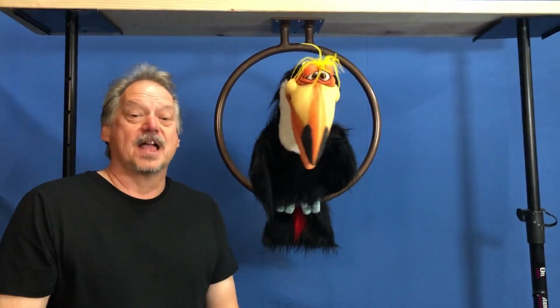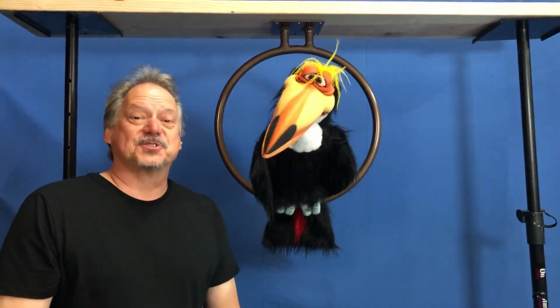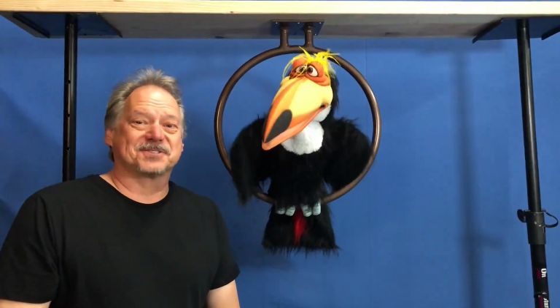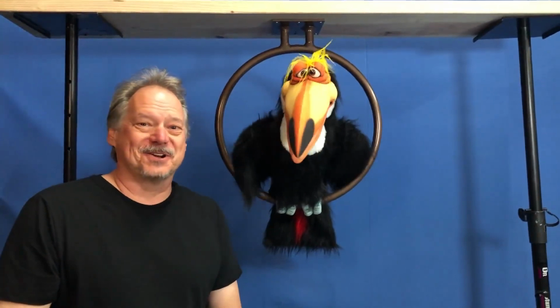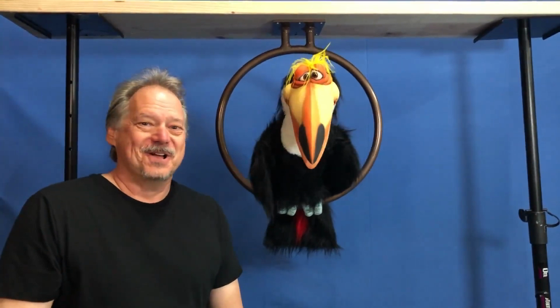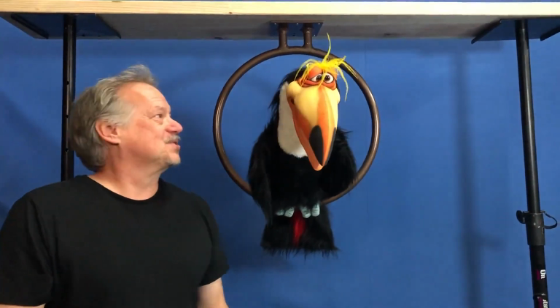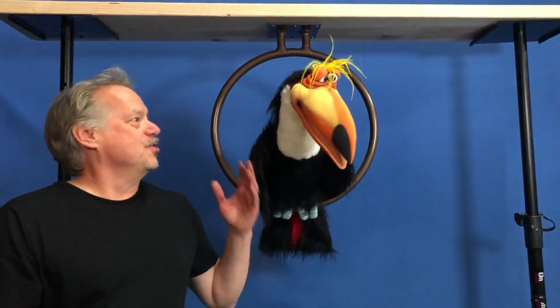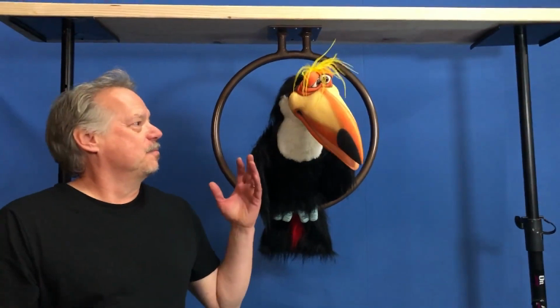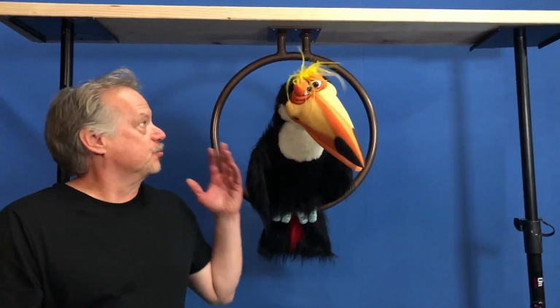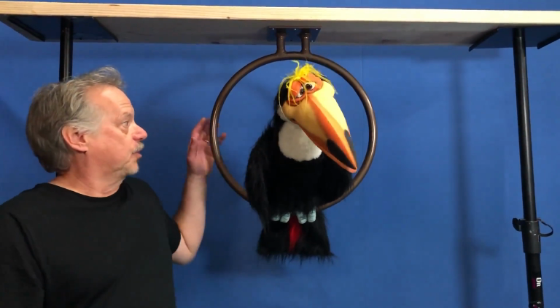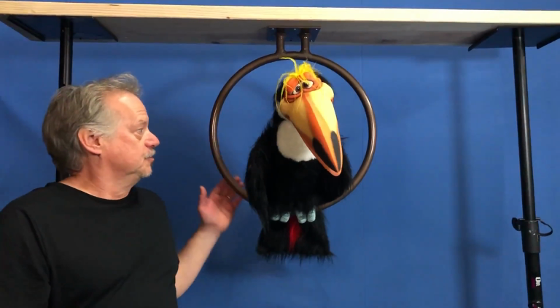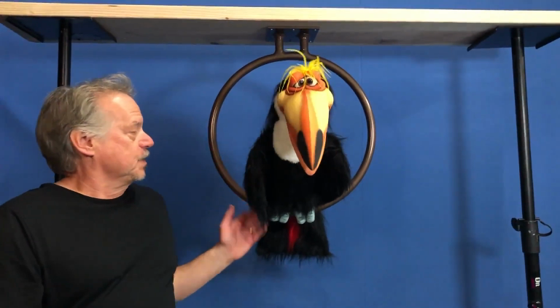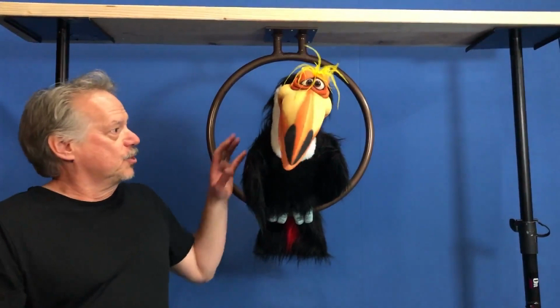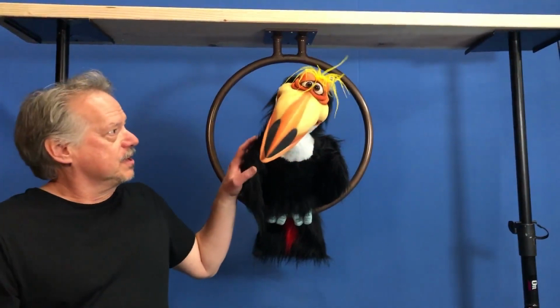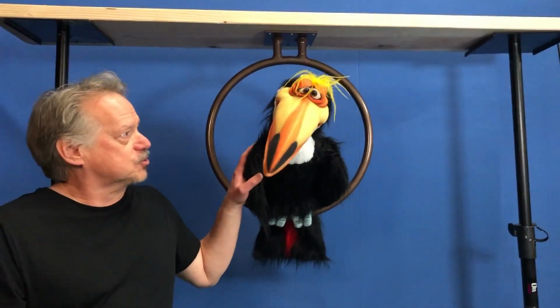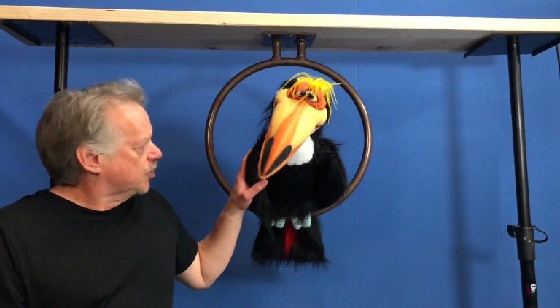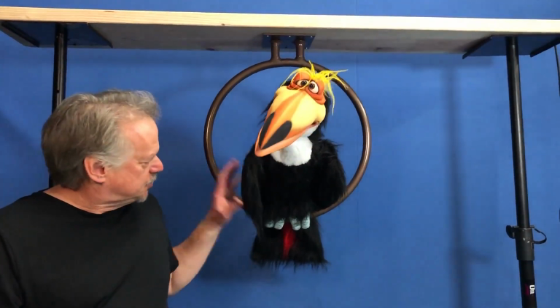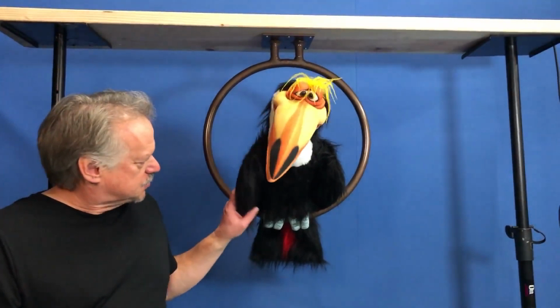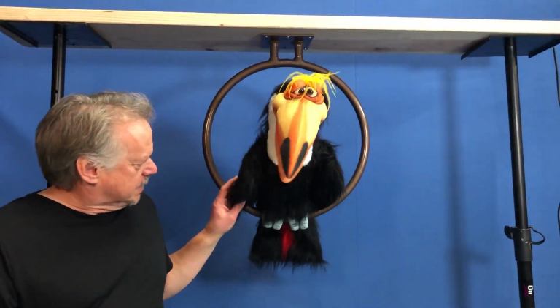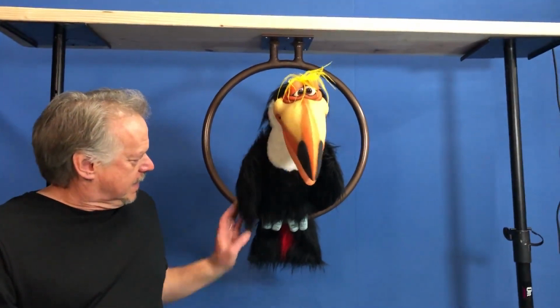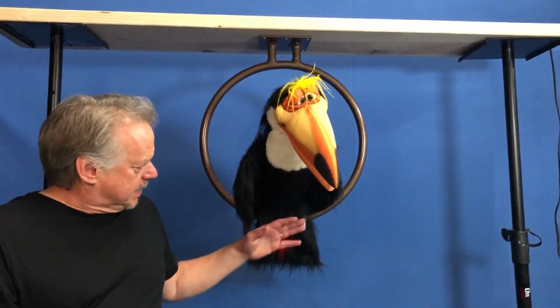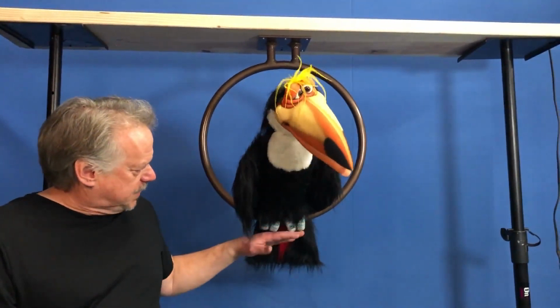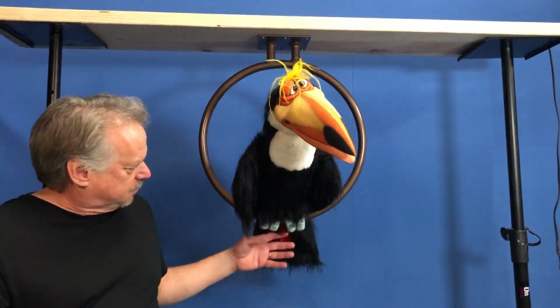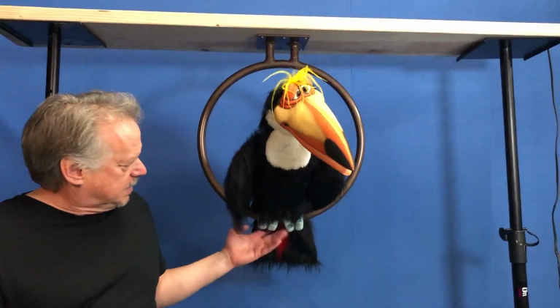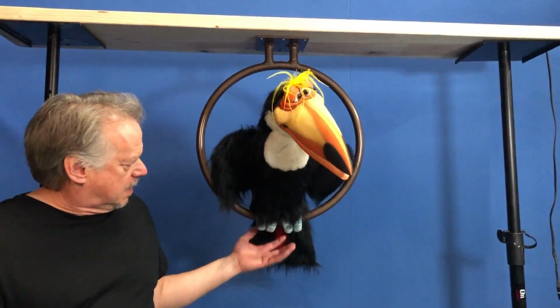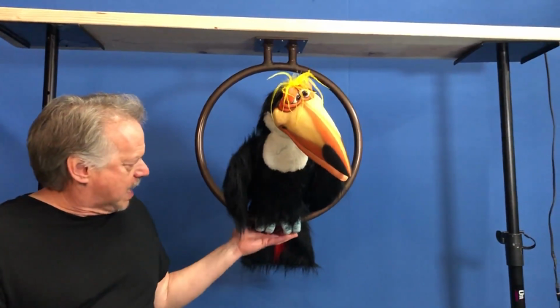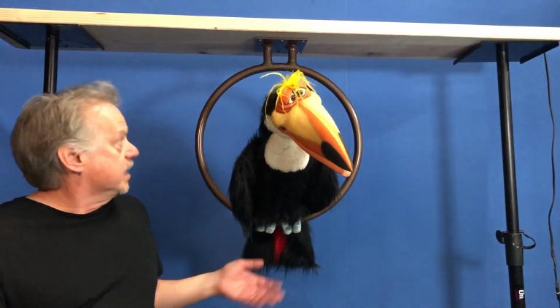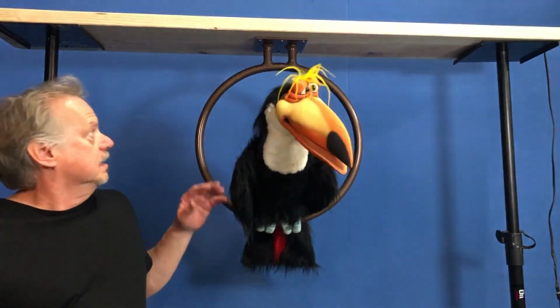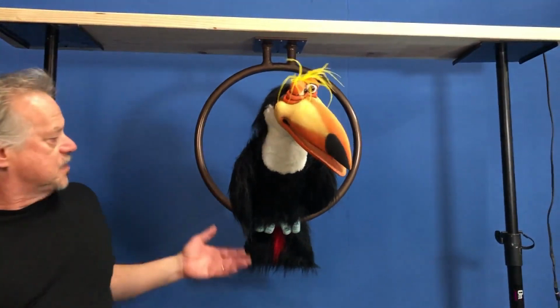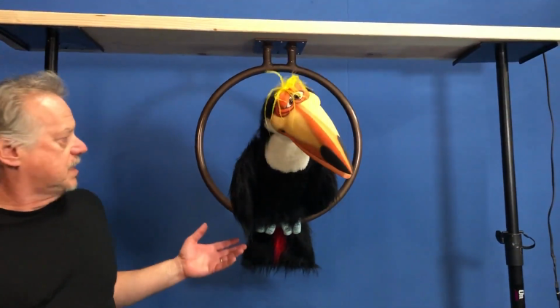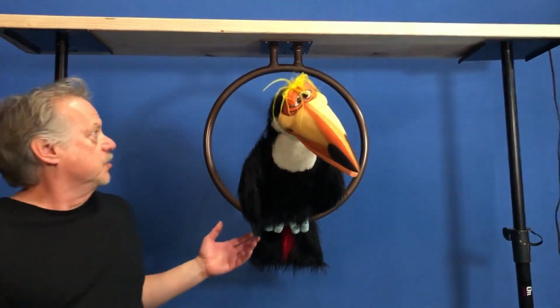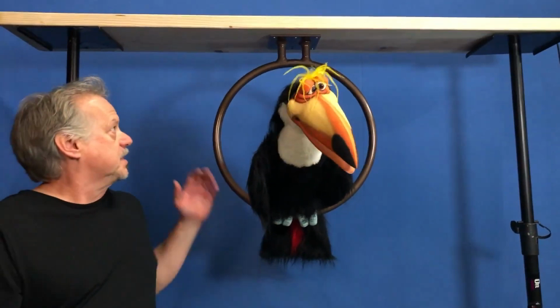Hey, Steve Axtell here. This is our new bird ring perch. The animatronic bird would sit on this ring and its feet are completely around the ring naturally, like a bird would sit.